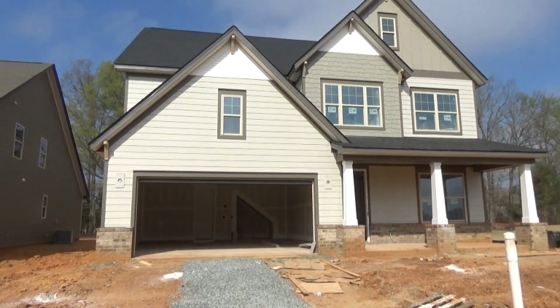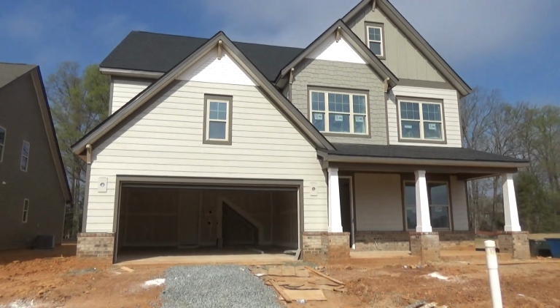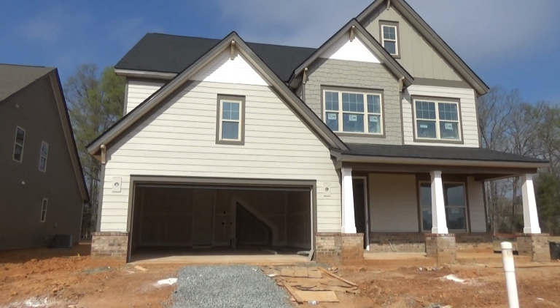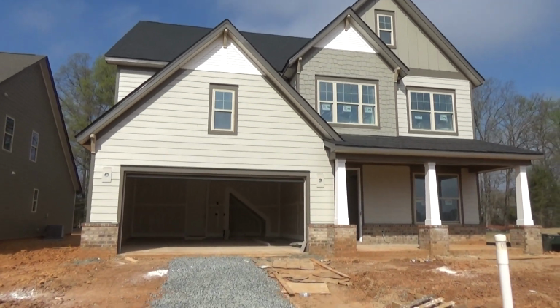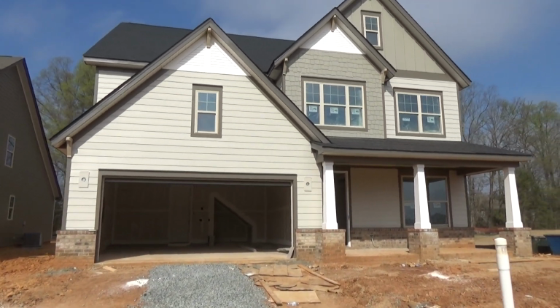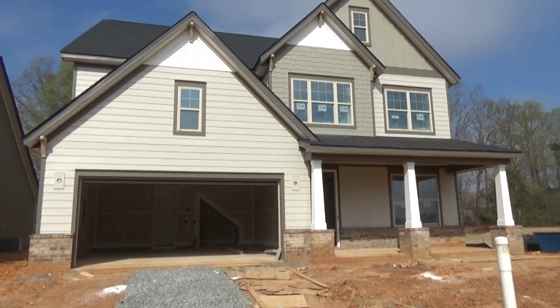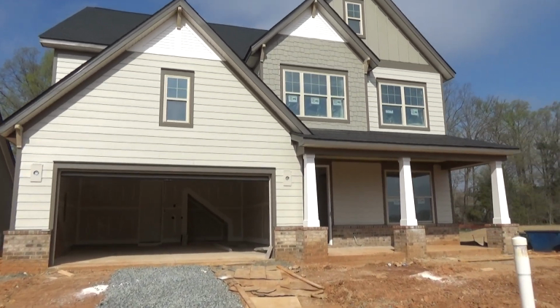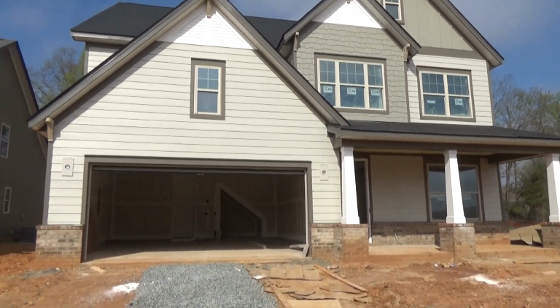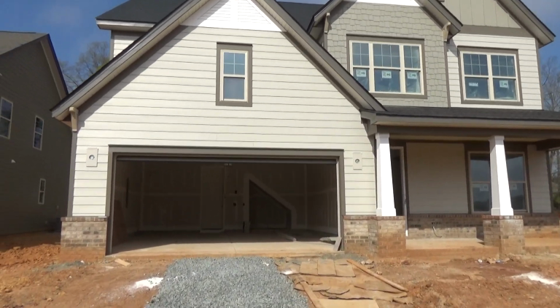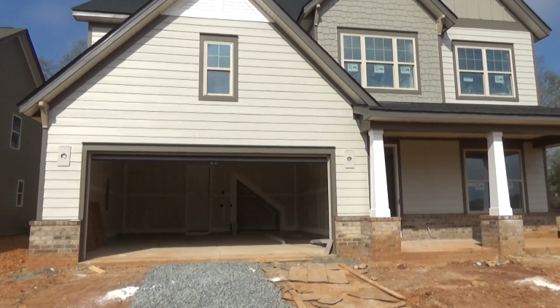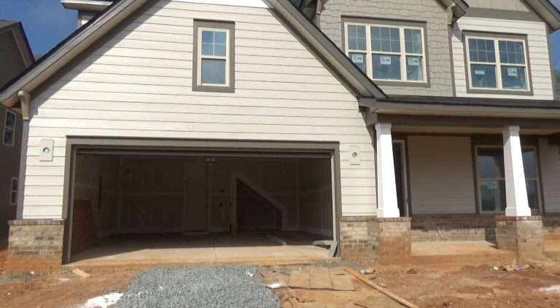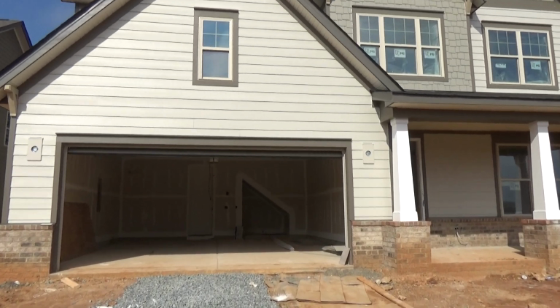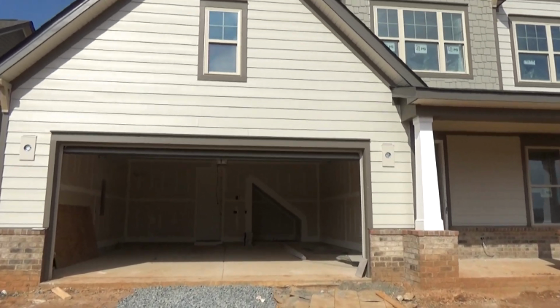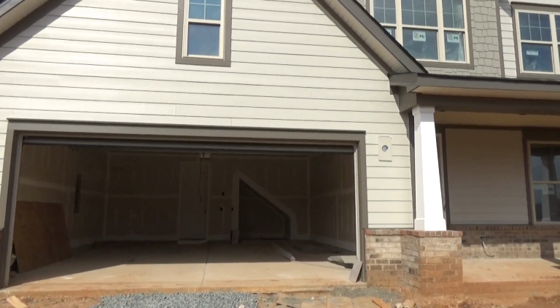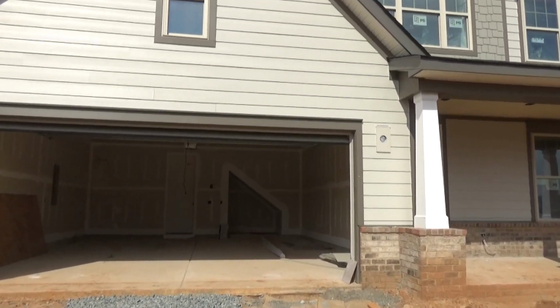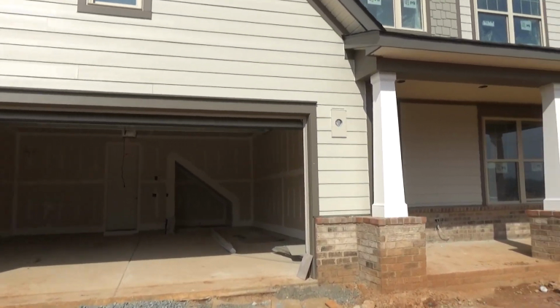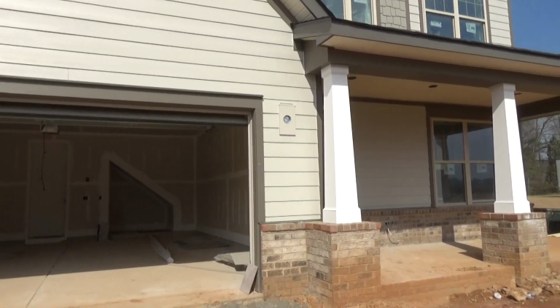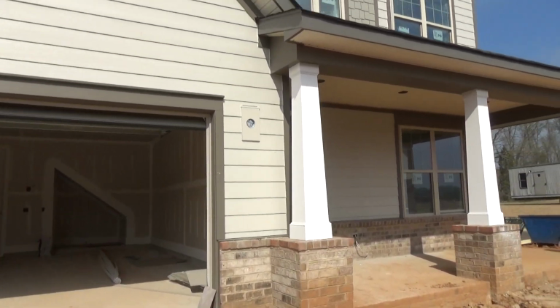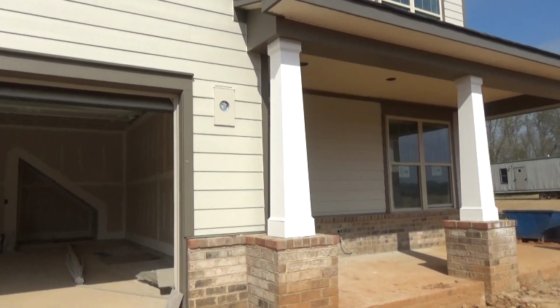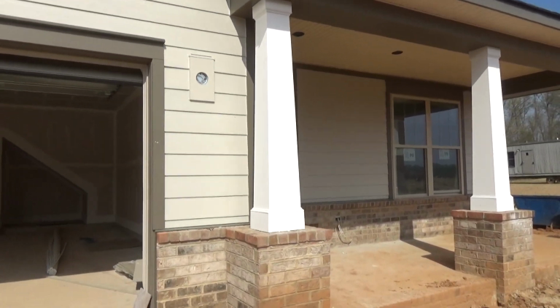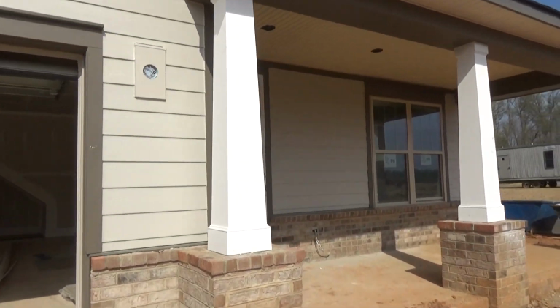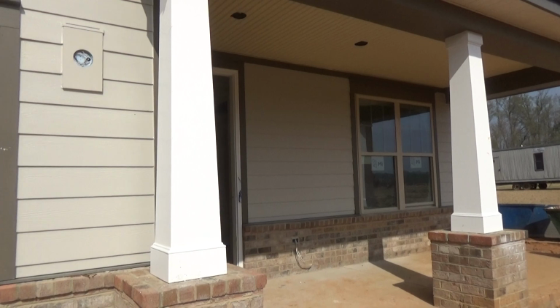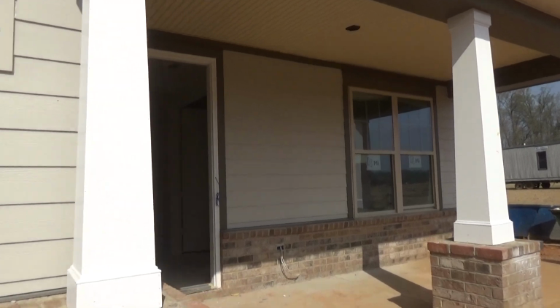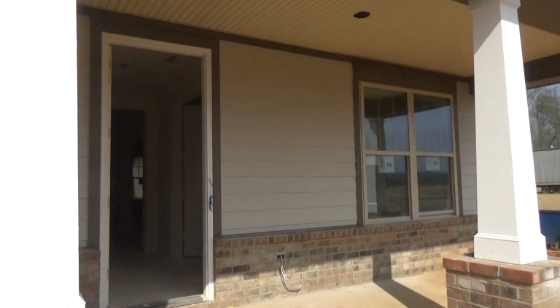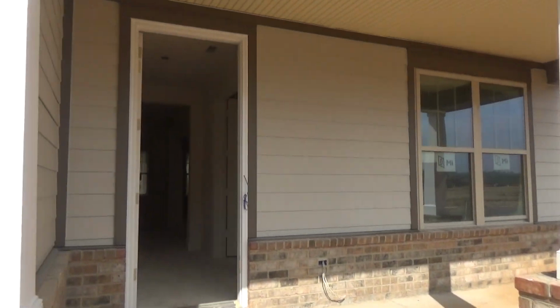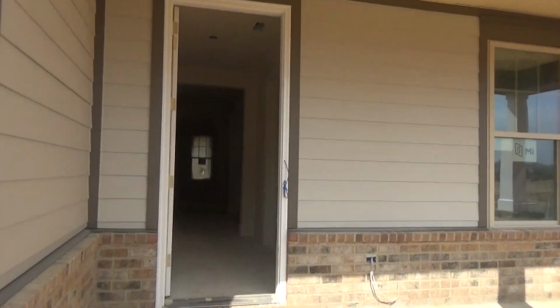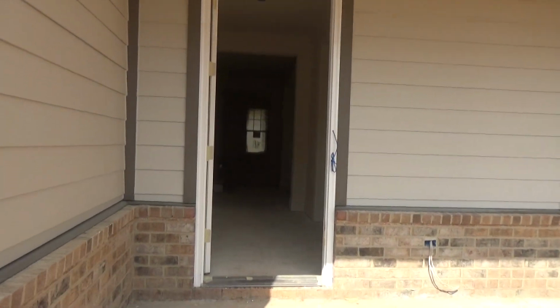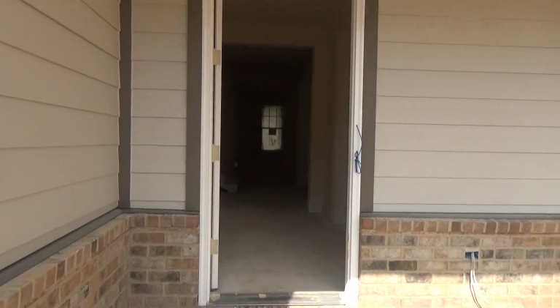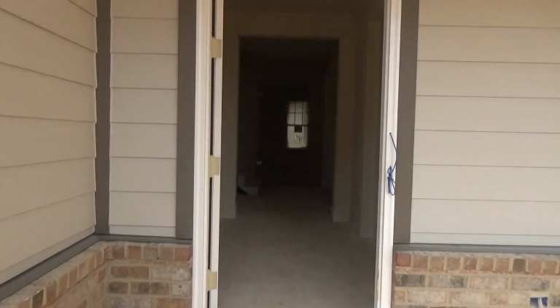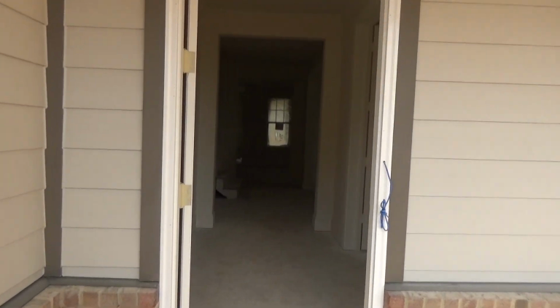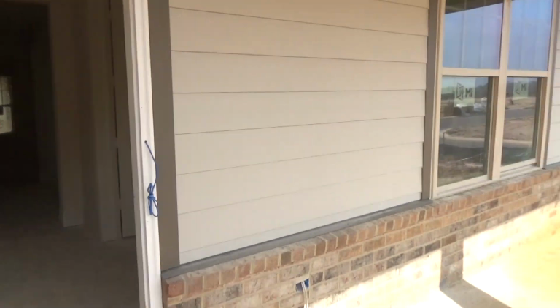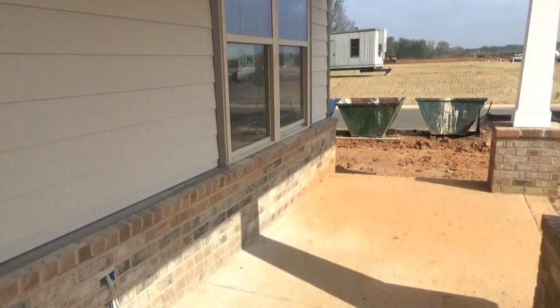Behind me are the detached garage homes, and word on the street is that those will be attached garage homes when Lennar's product line kicks in. But Cal Atlantic had a number of specs going when the acquisition of Cal Atlantic took place.